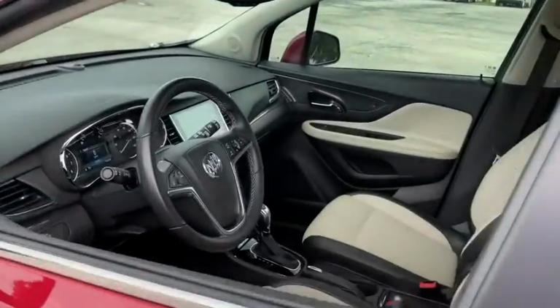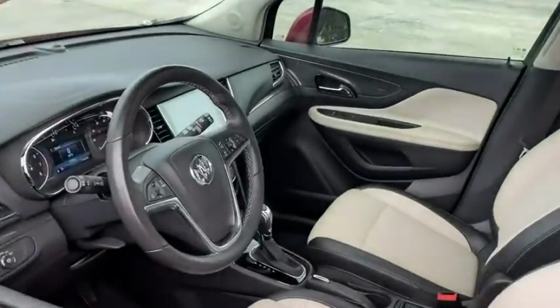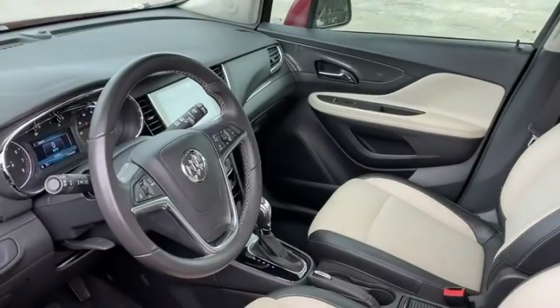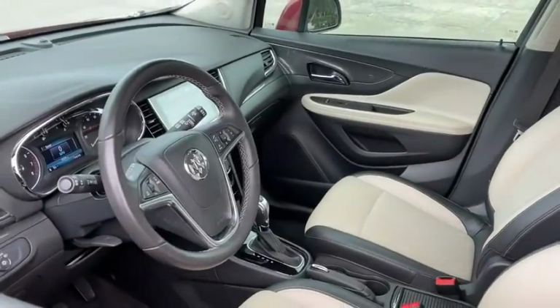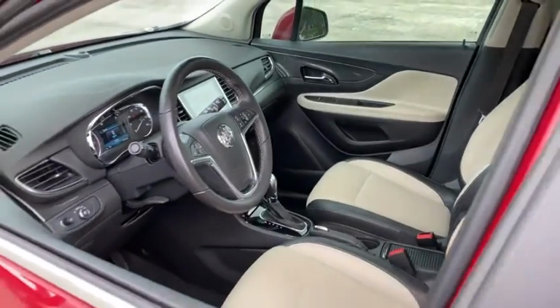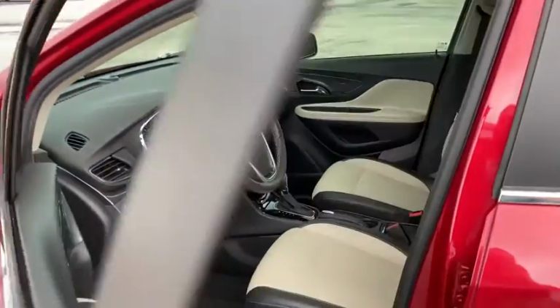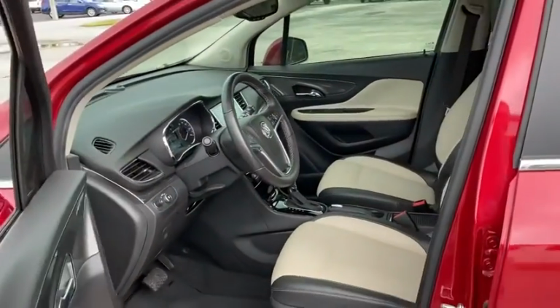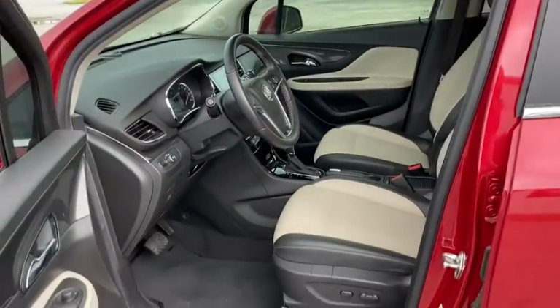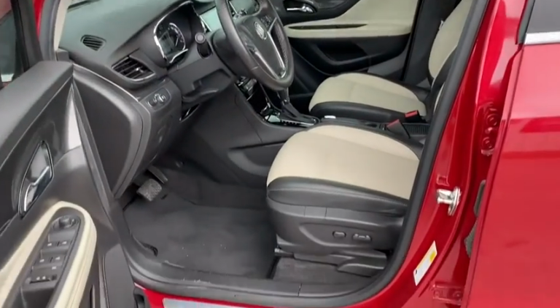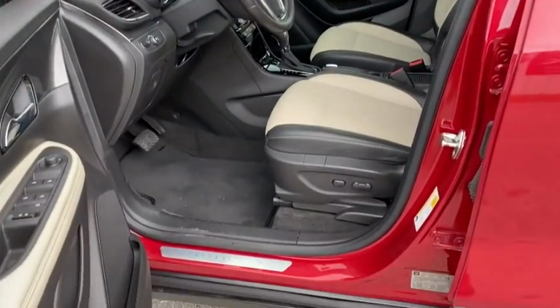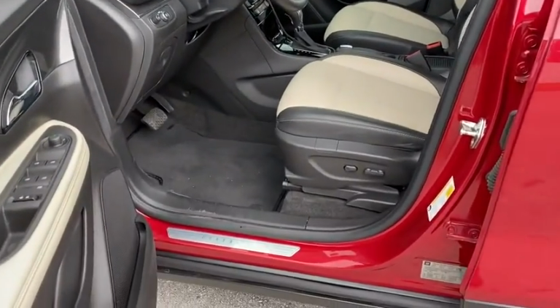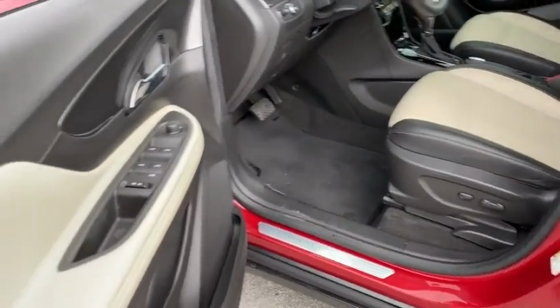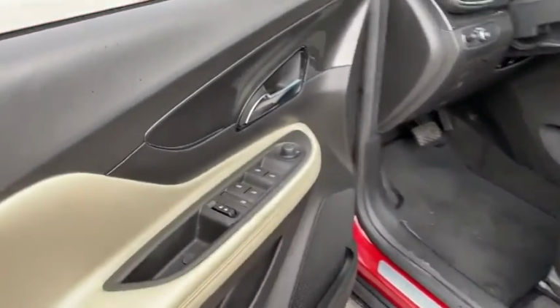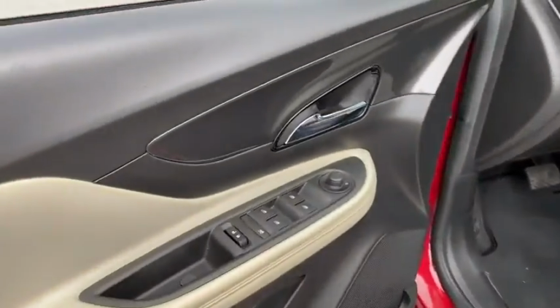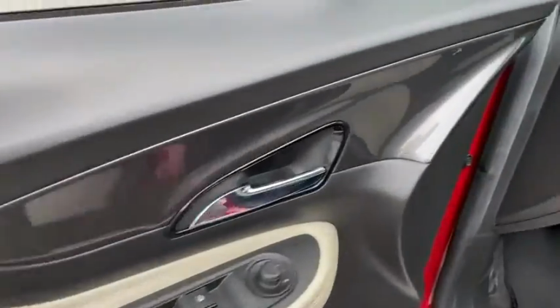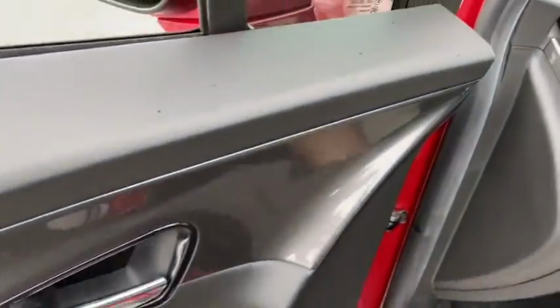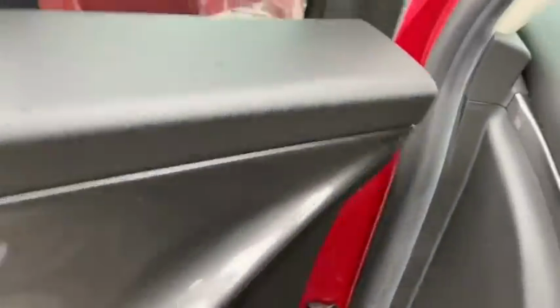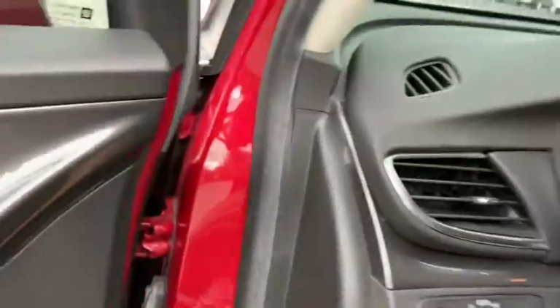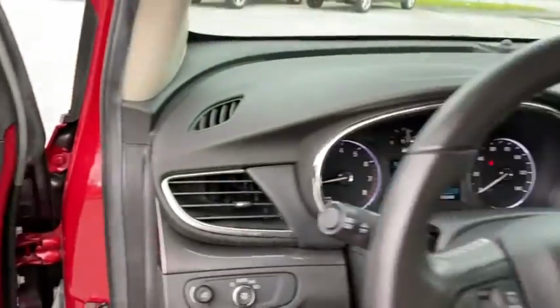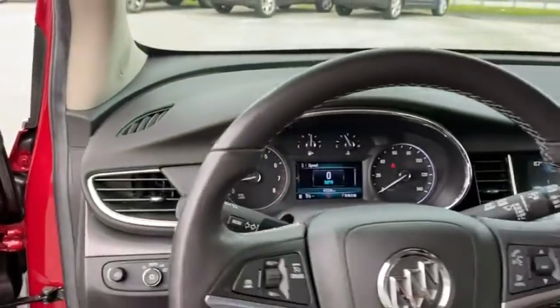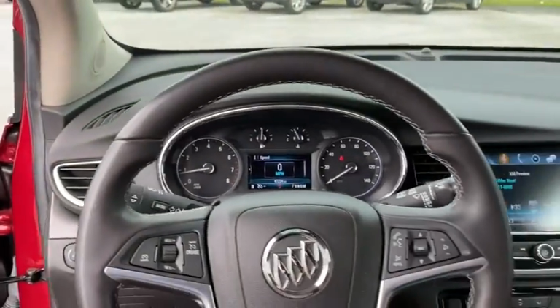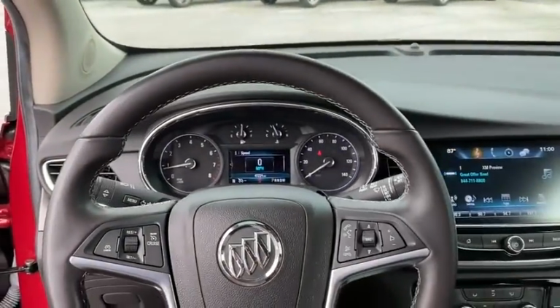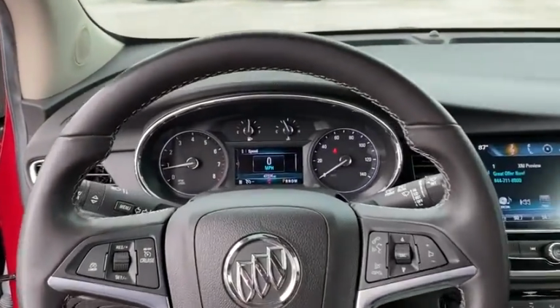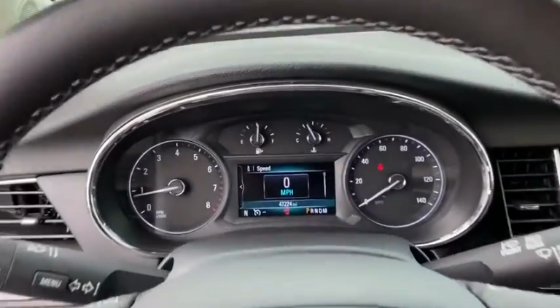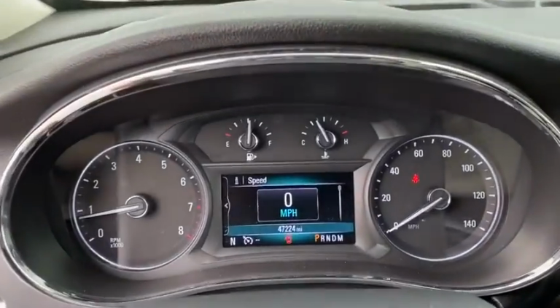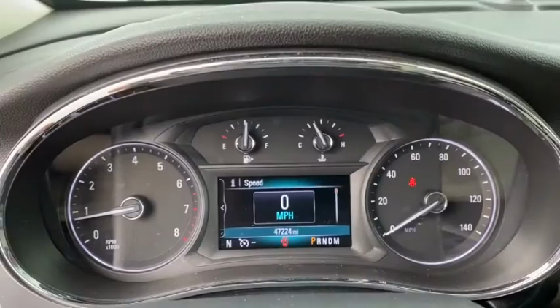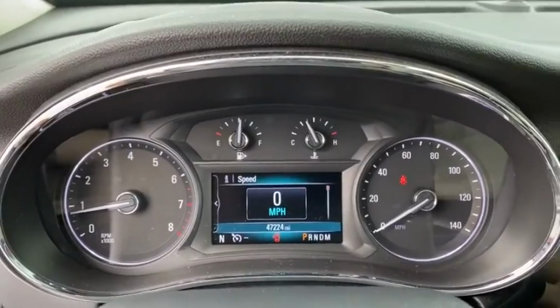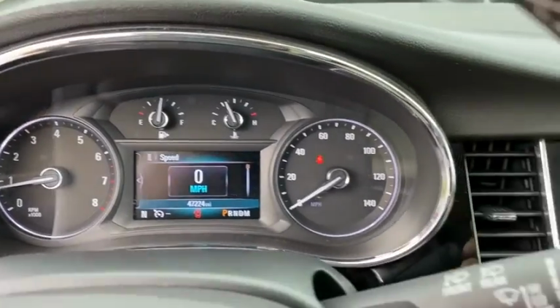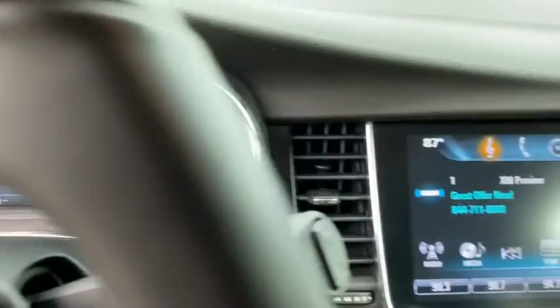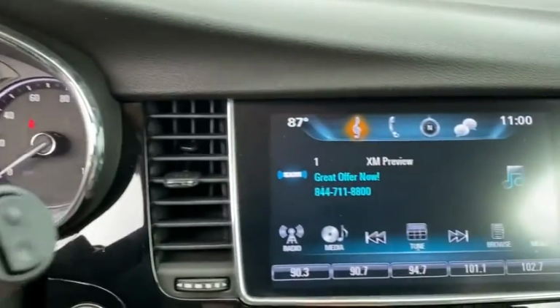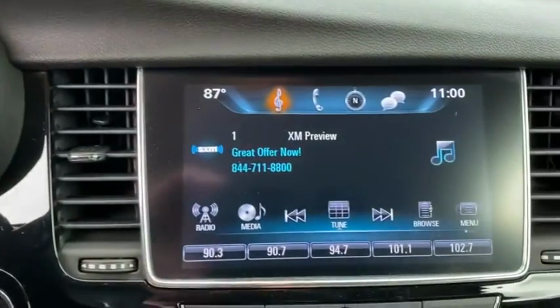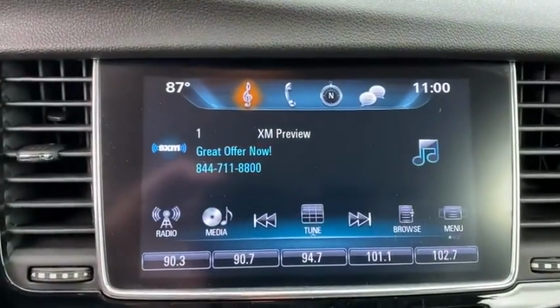Here are some of this vehicle's great options: traction control, dual airbags, power steering, alloy wheels, four-wheel disc brakes, compass, trip computer, security system, electronic stability control, rear window defroster.